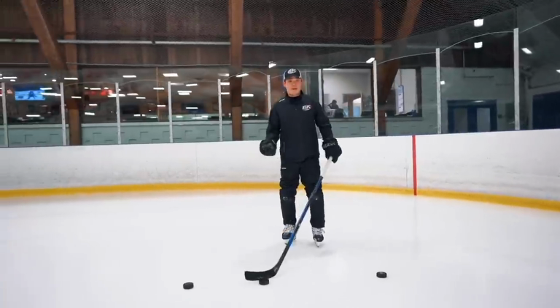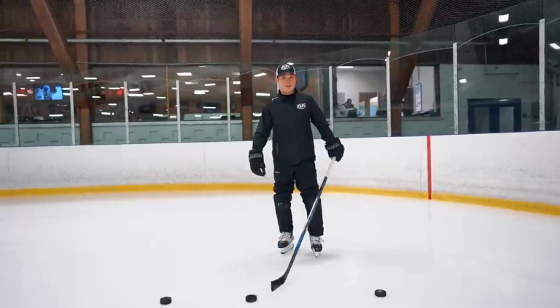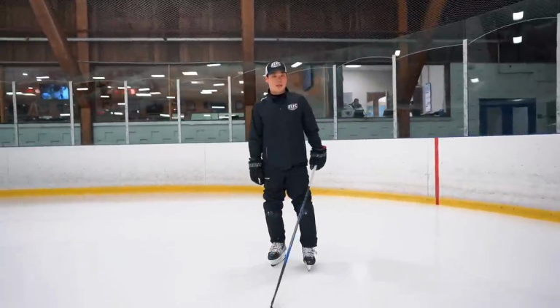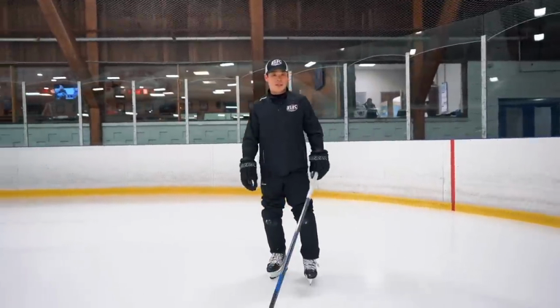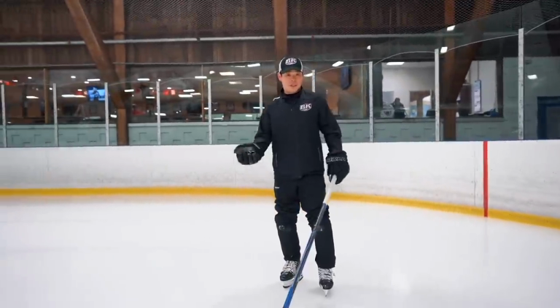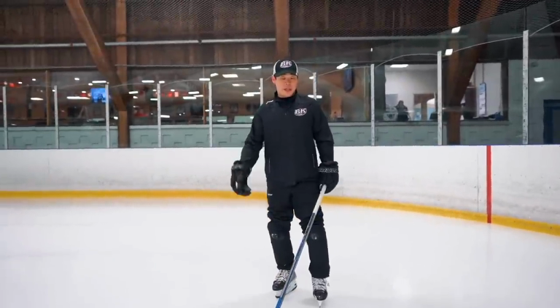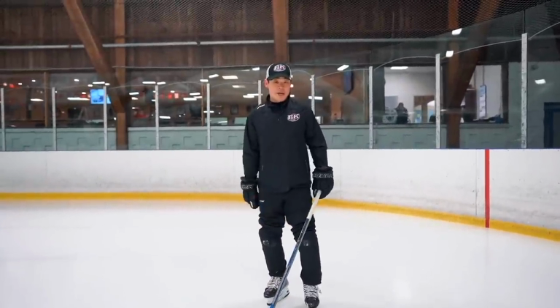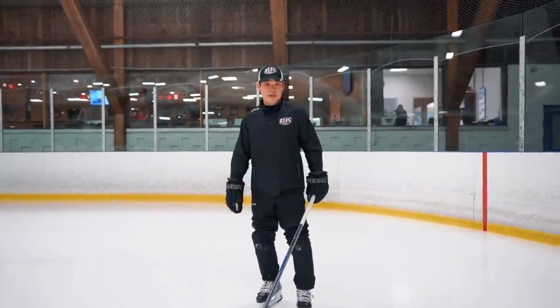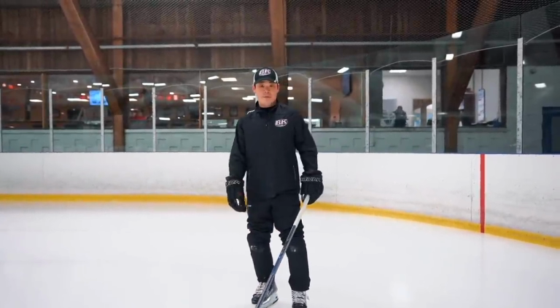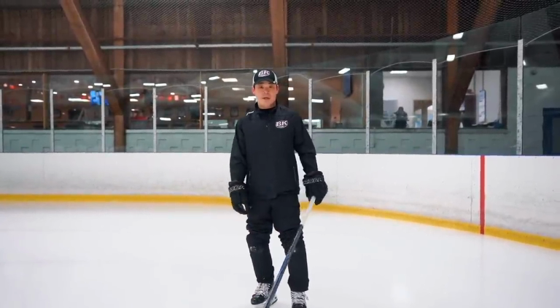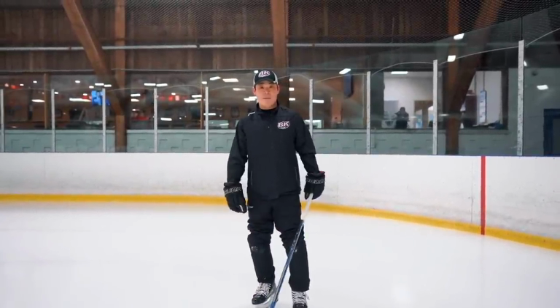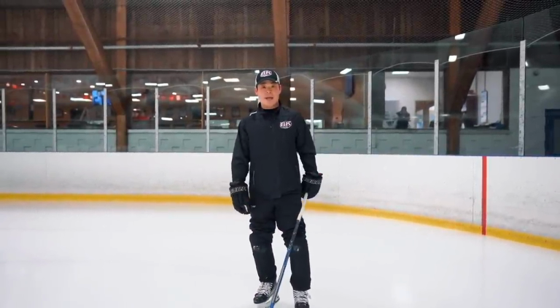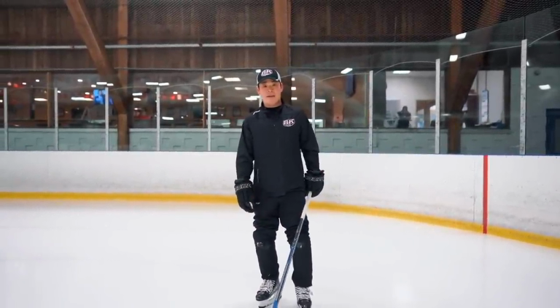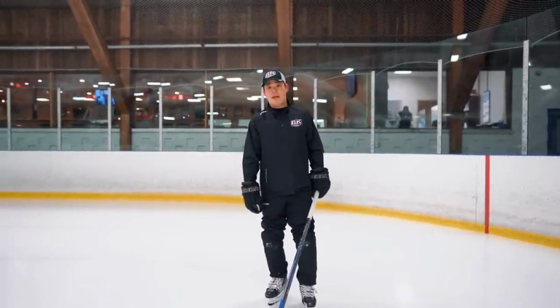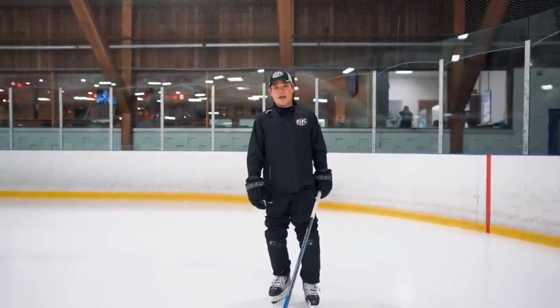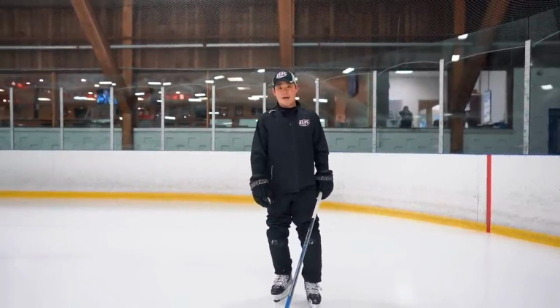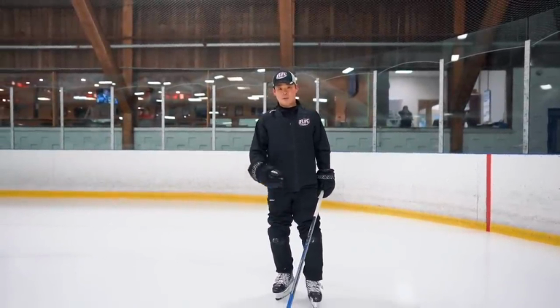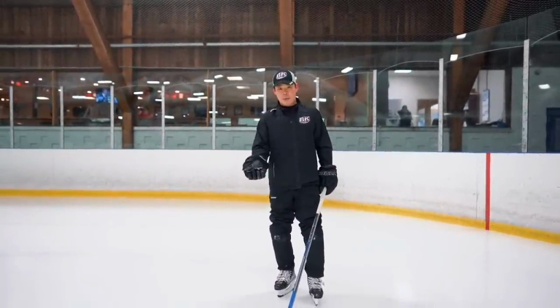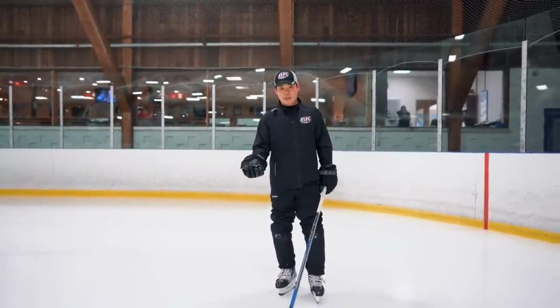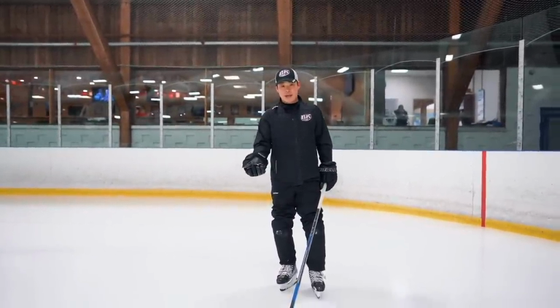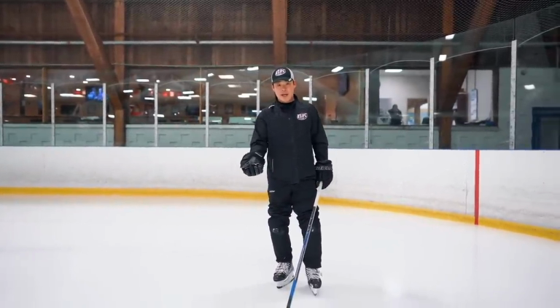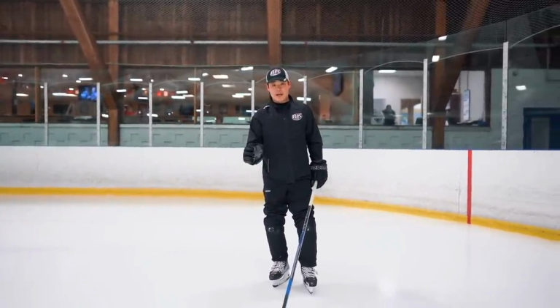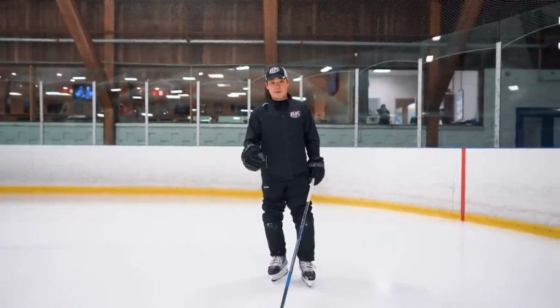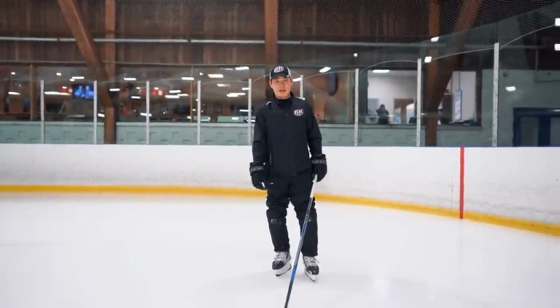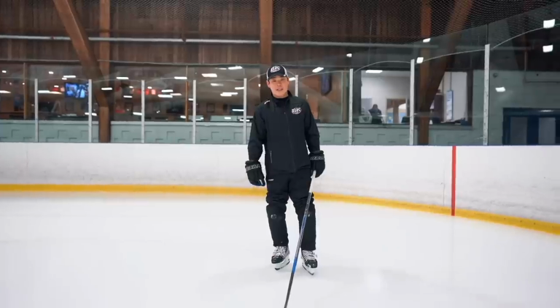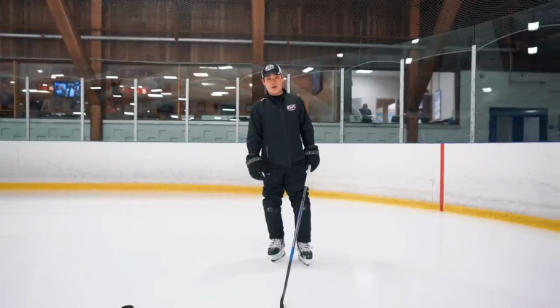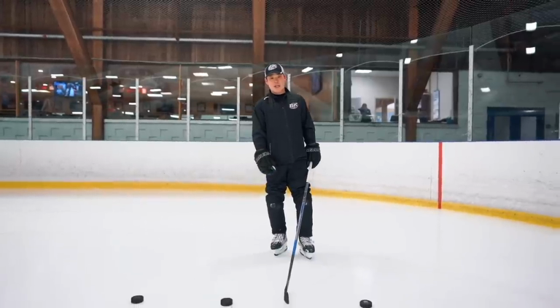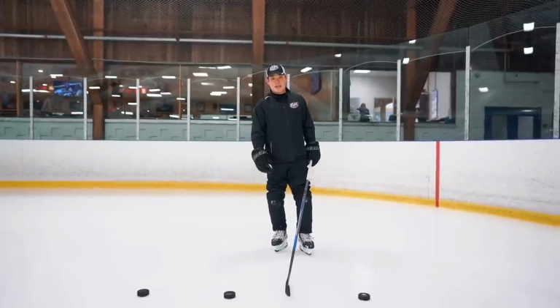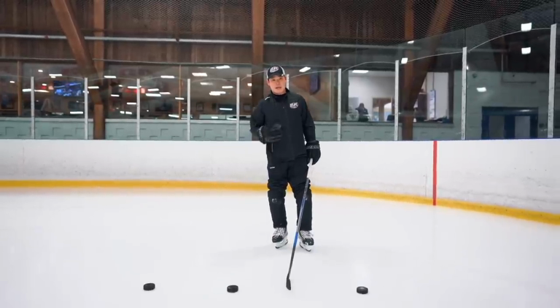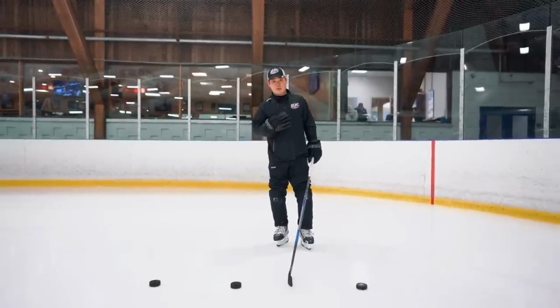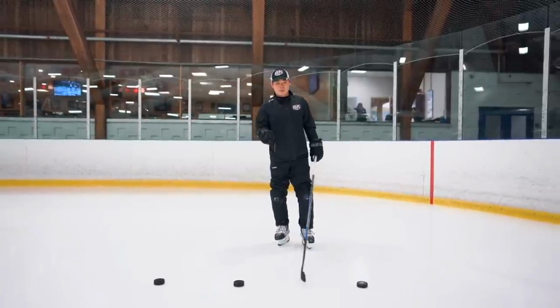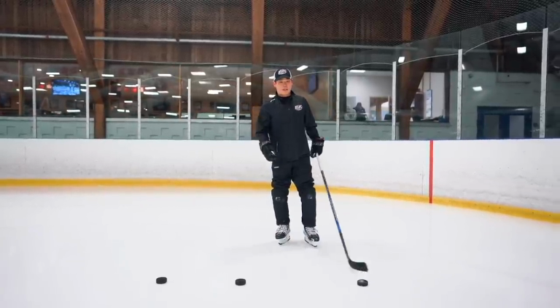Hello, this is the stick handling drill from Conor McDavid — three pucks stick handling. Keep your stance nice and low, and control the pucks.